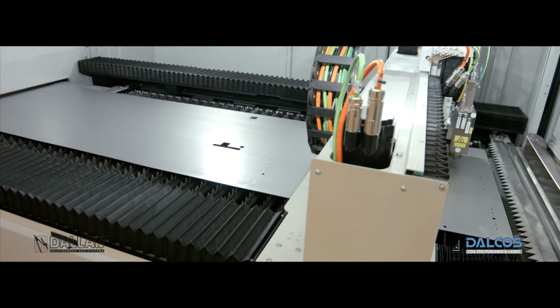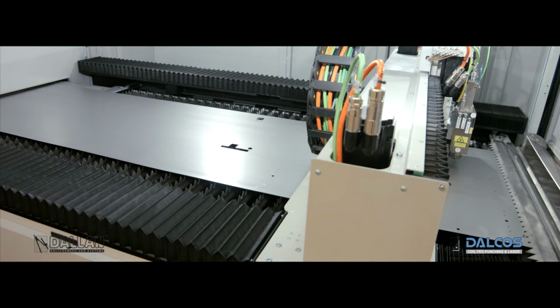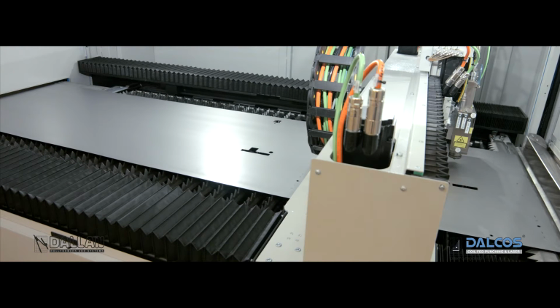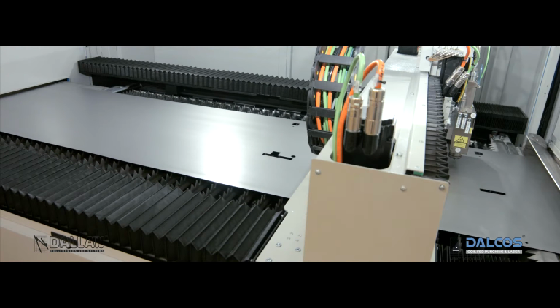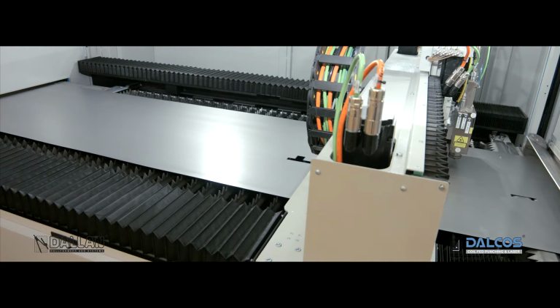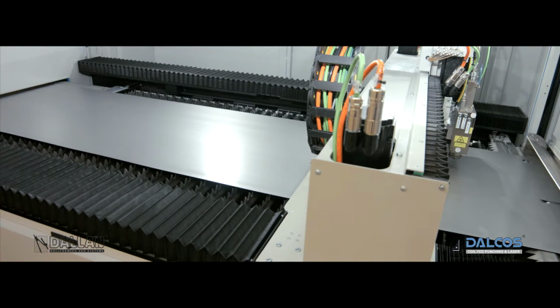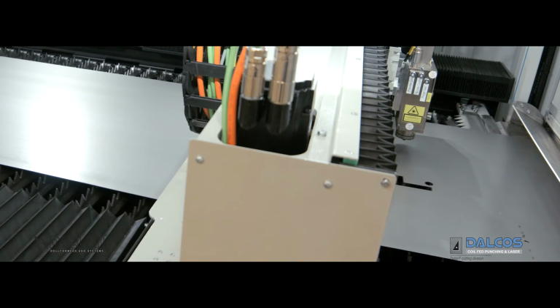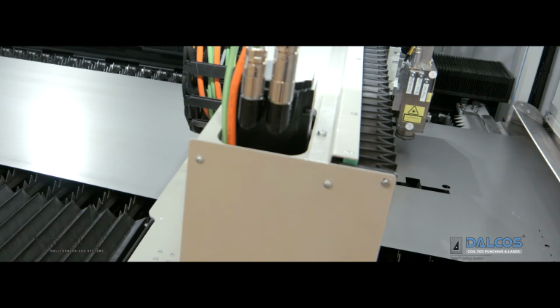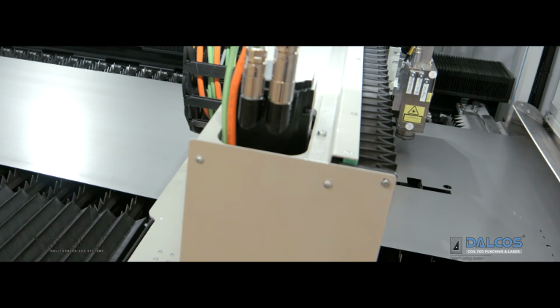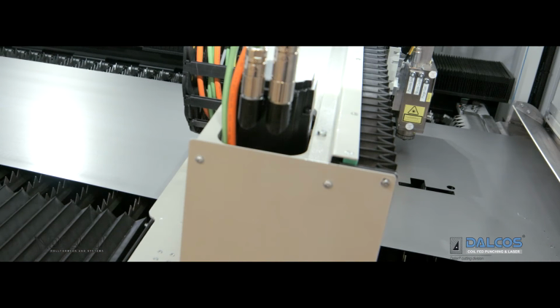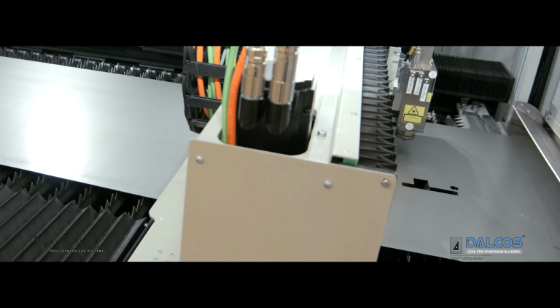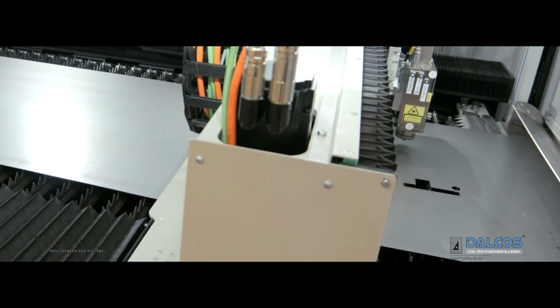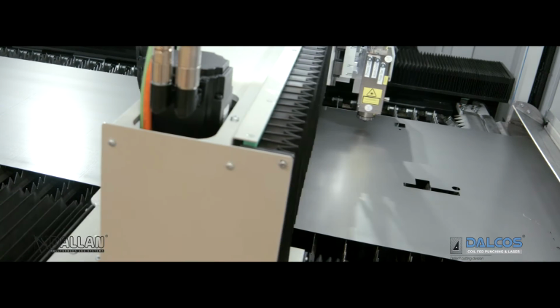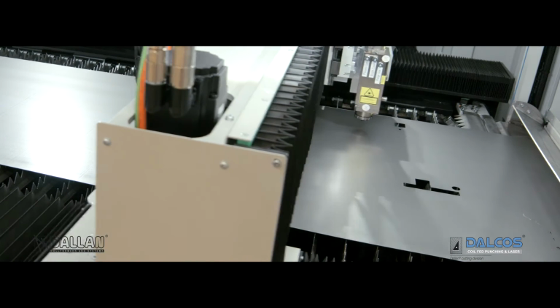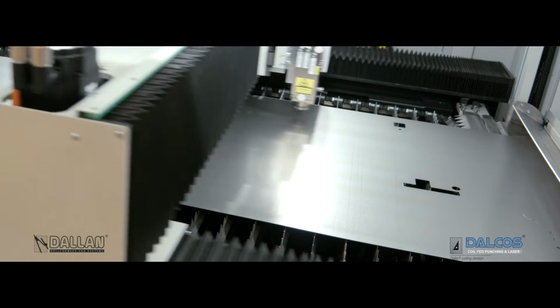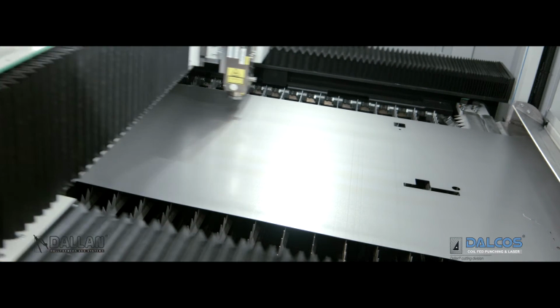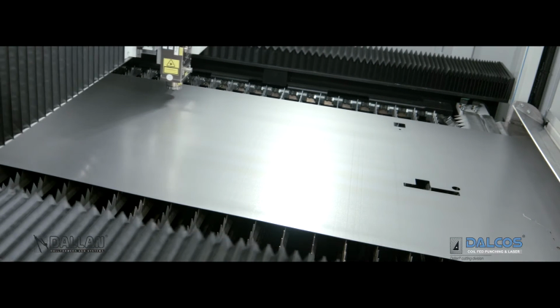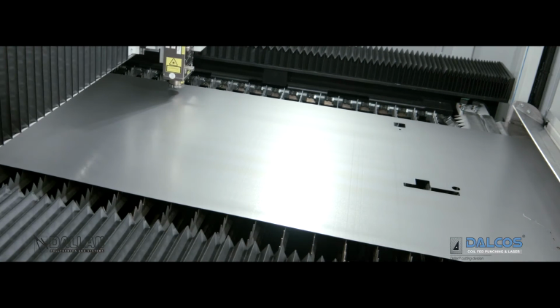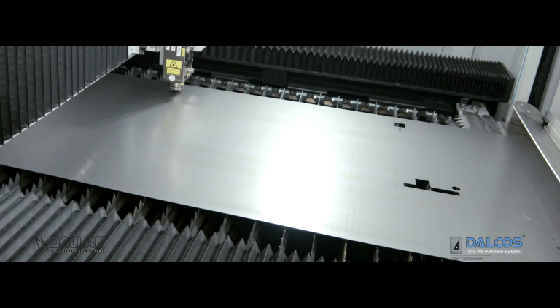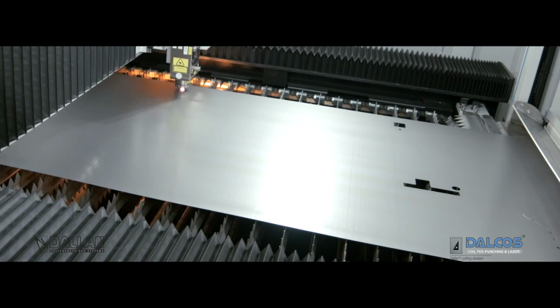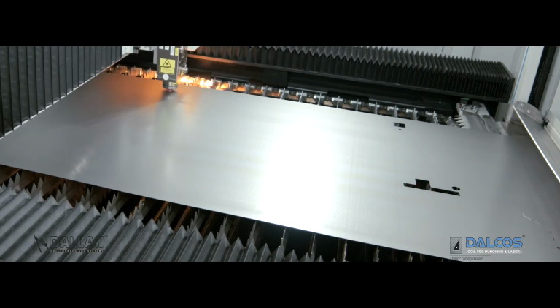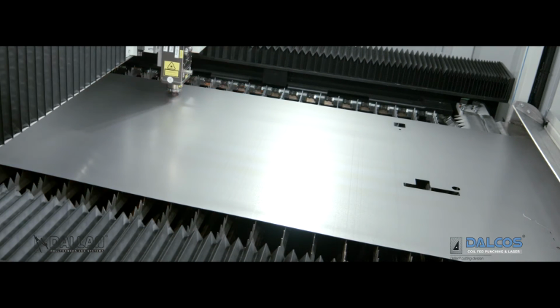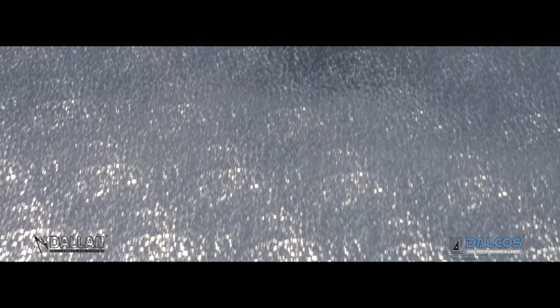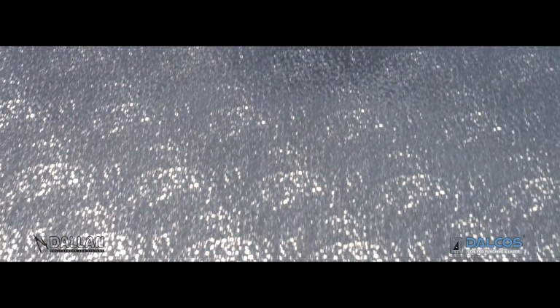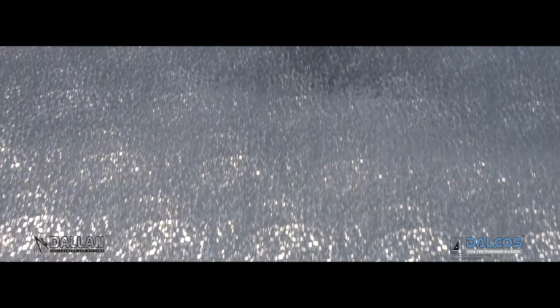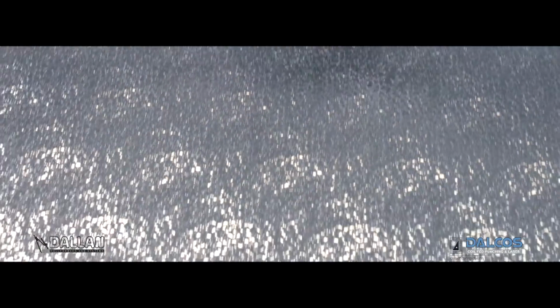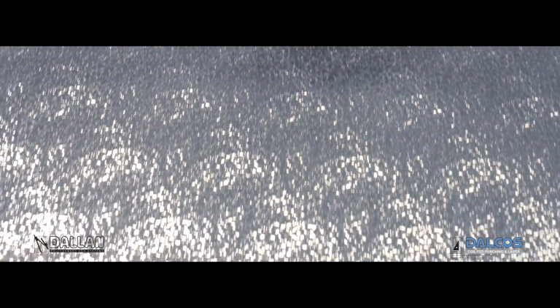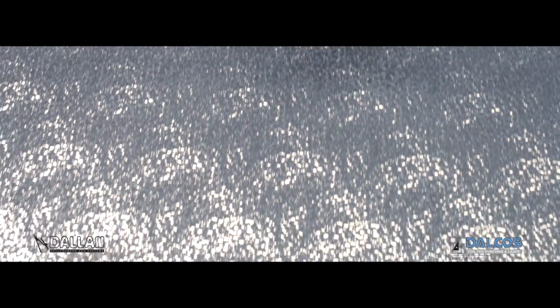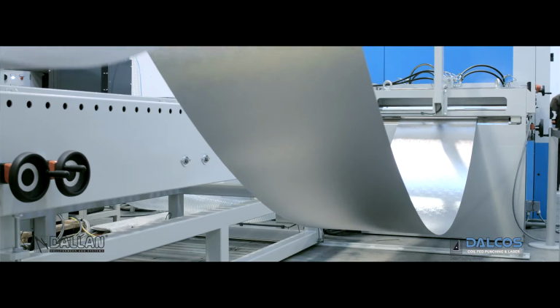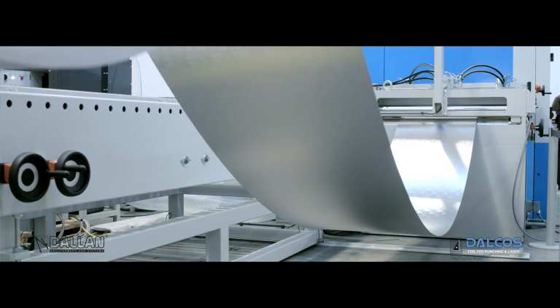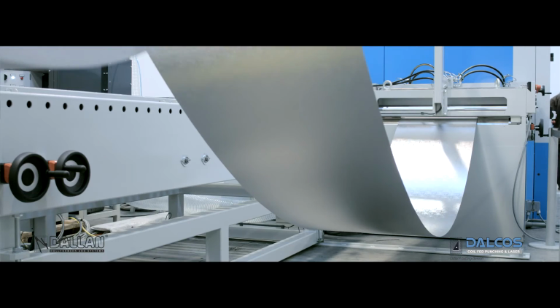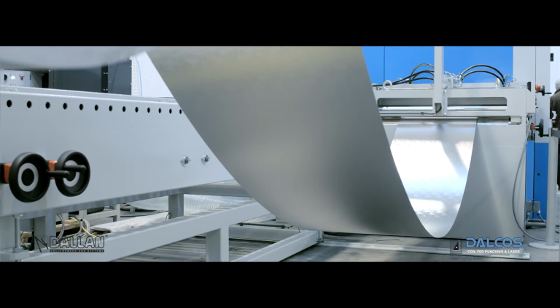The Dalkos LXN process is sequential. It processes sheets up to 14 meters long and continuous strips with the accuracy guaranteed by the high resolution vision system.